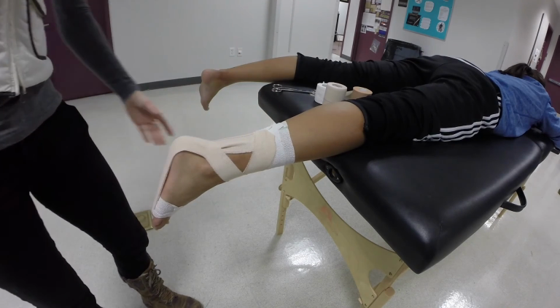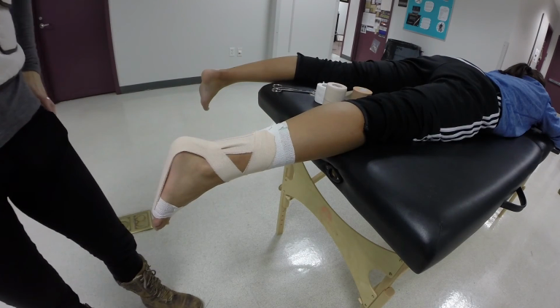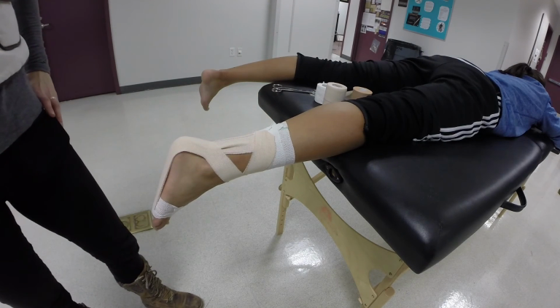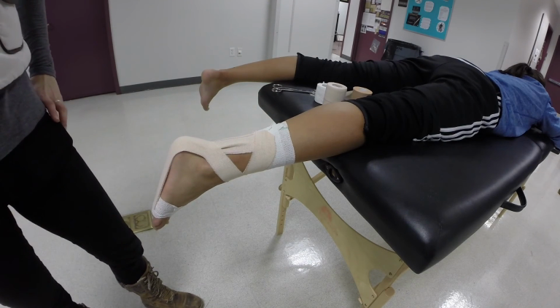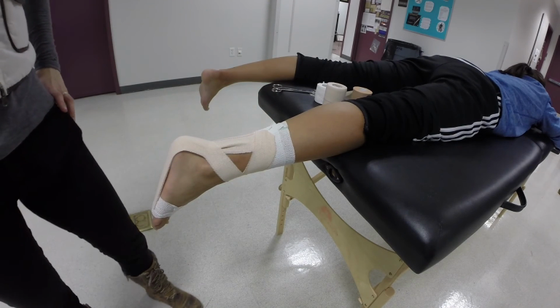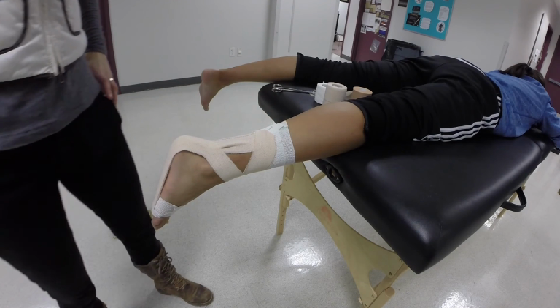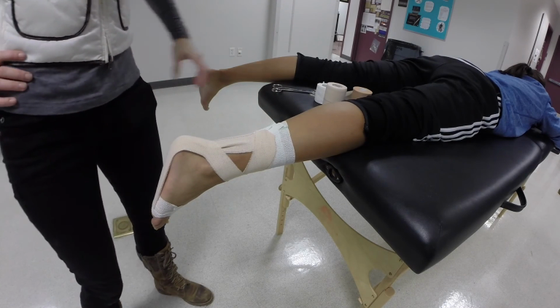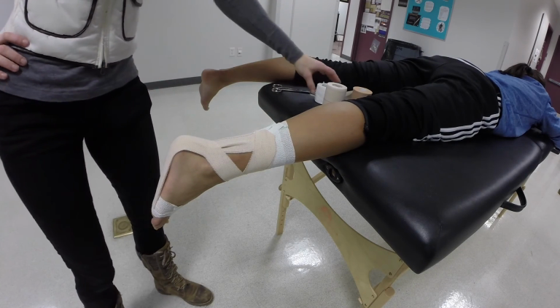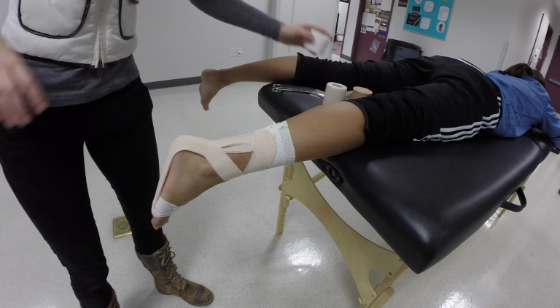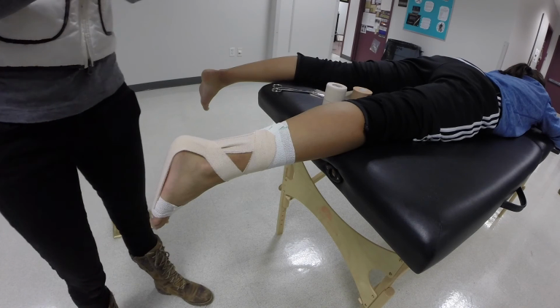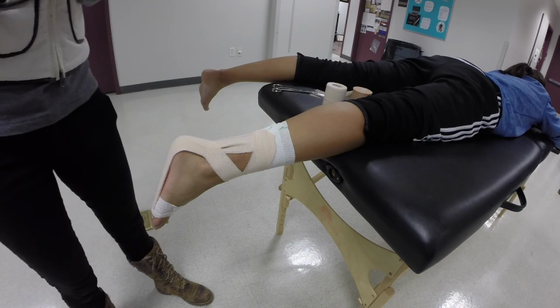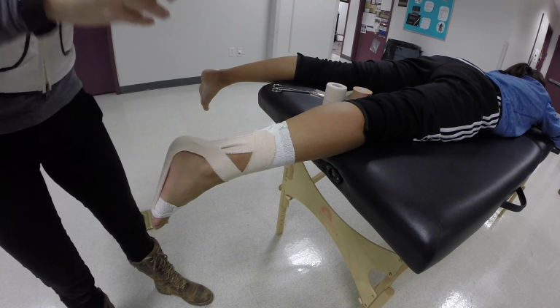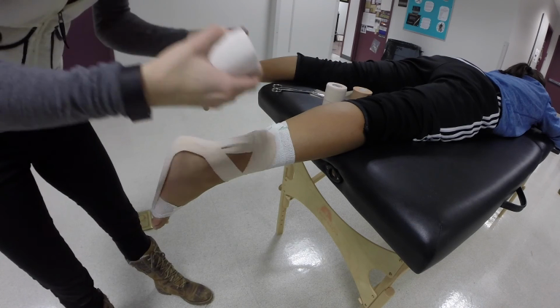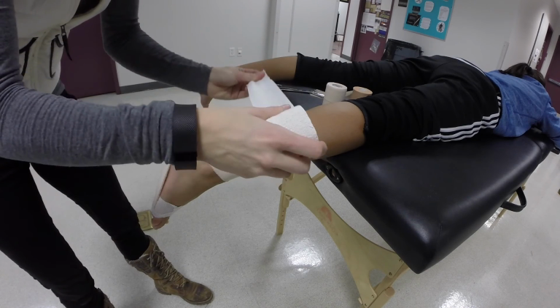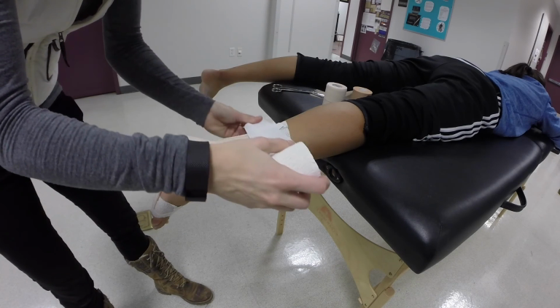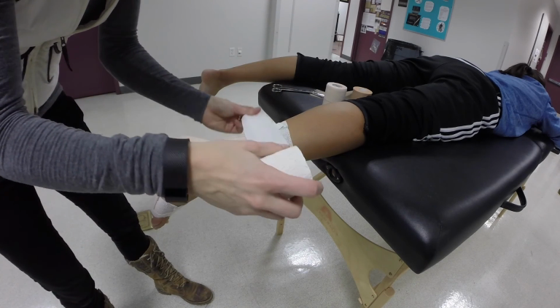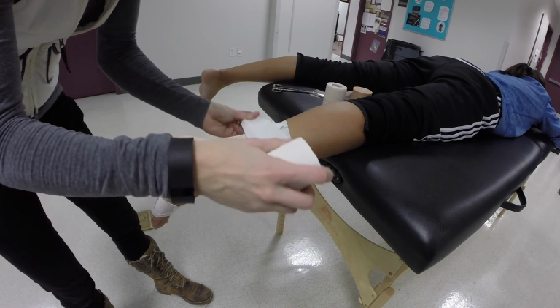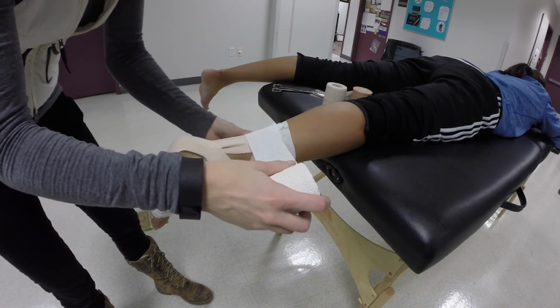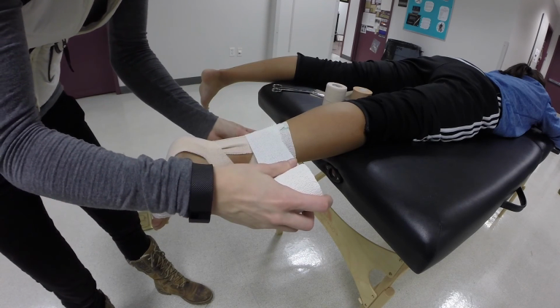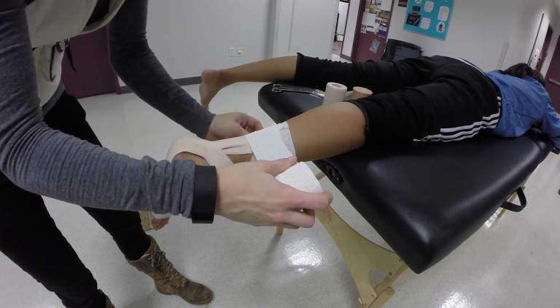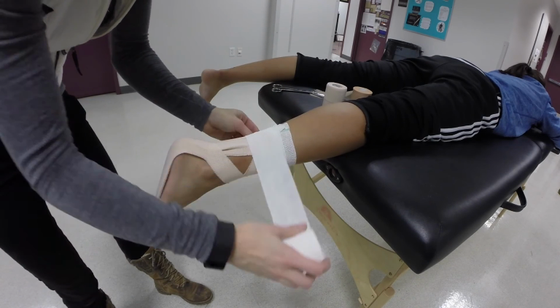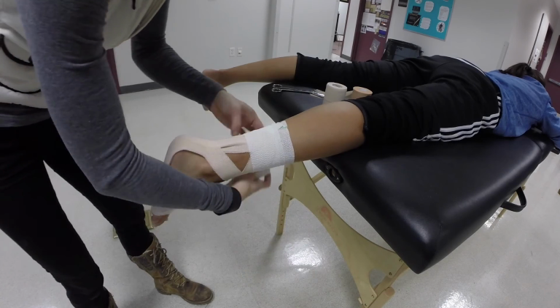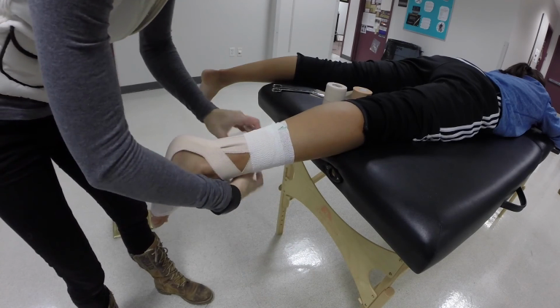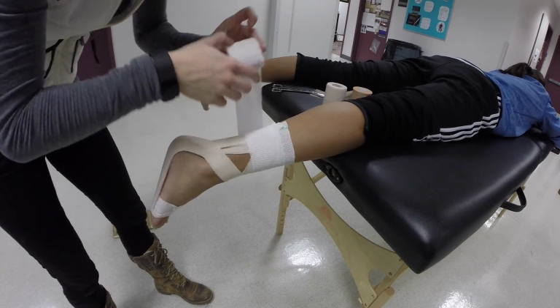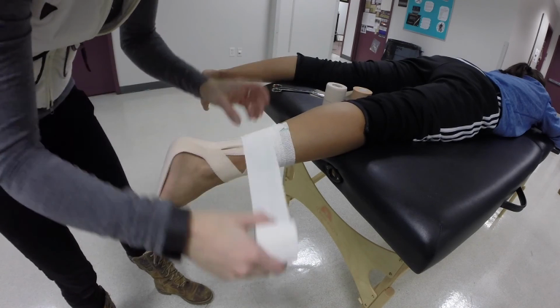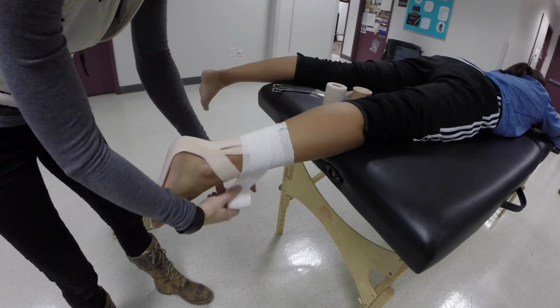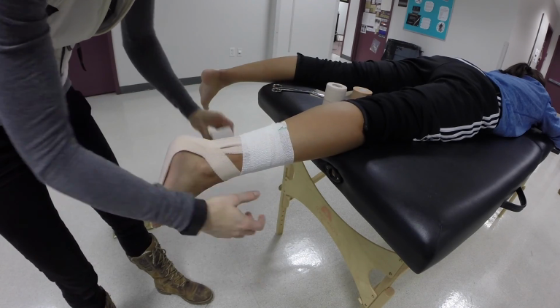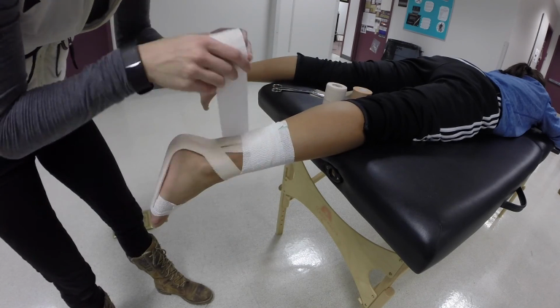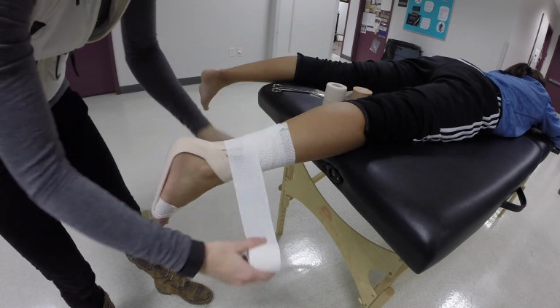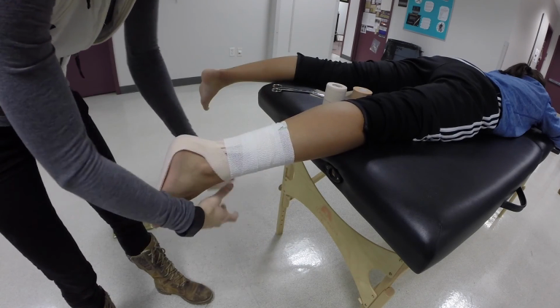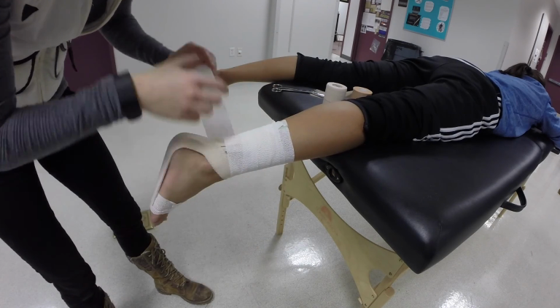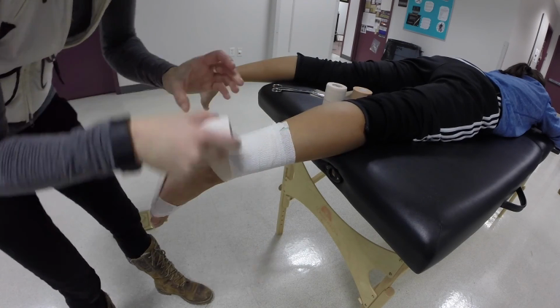Apply two to four circular strips of two inch elastic tape around the midfoot and distal foot, and four to six circular strips of two inch elastic tape around the lower leg with mild to moderate roll tension.